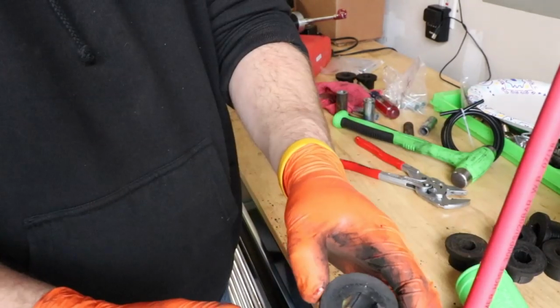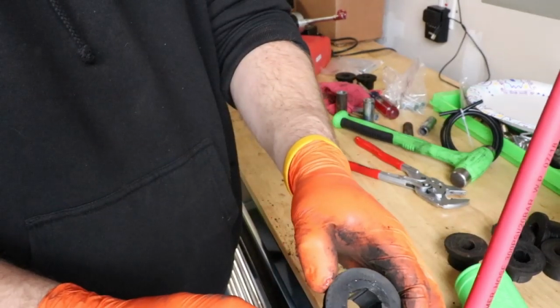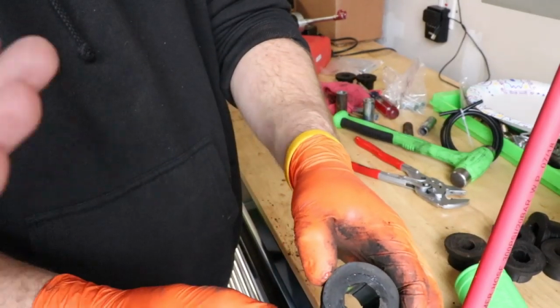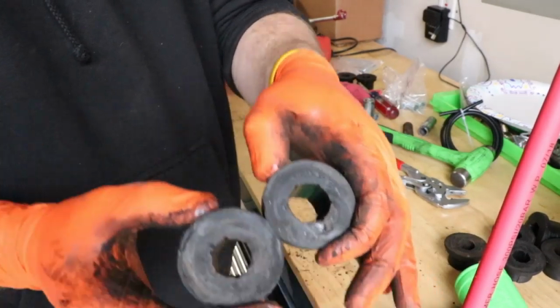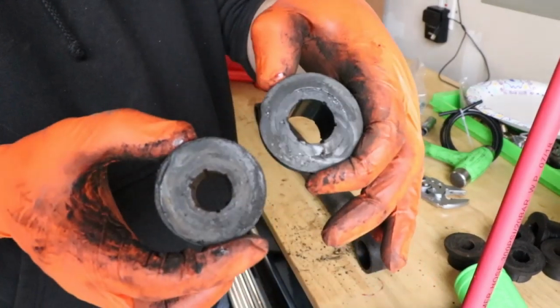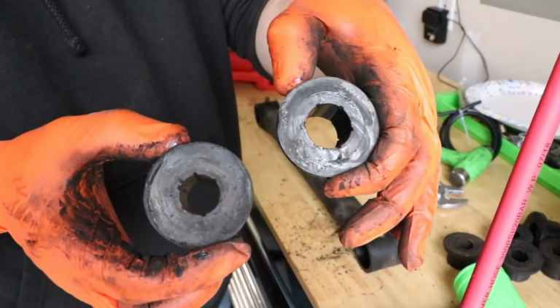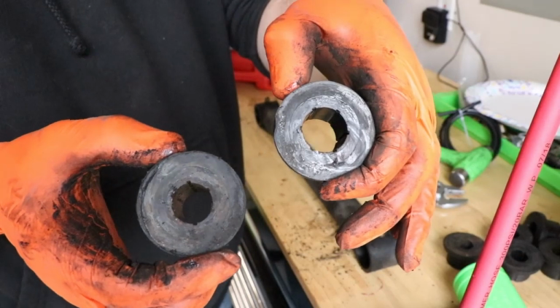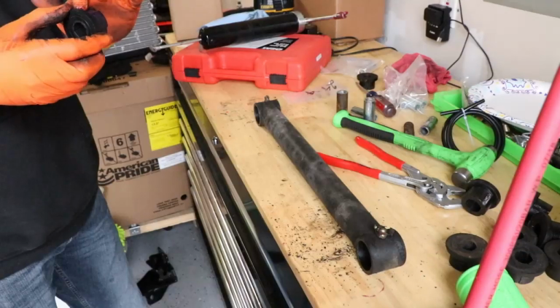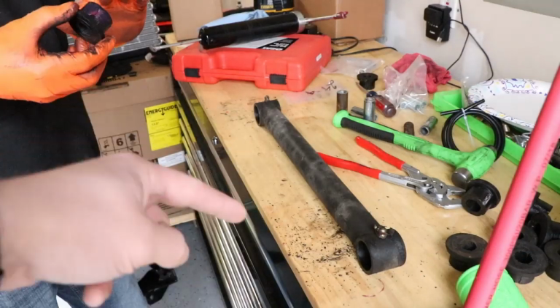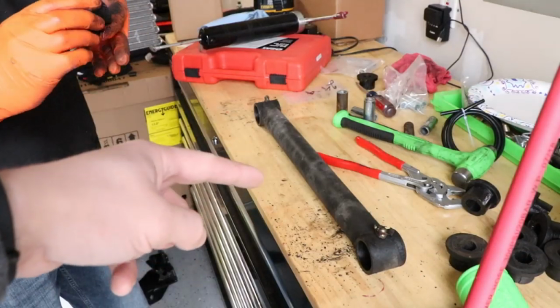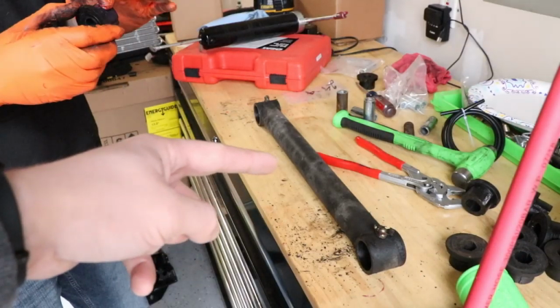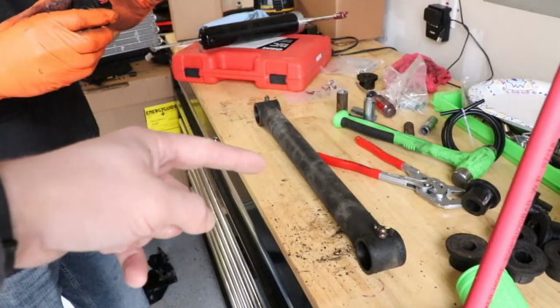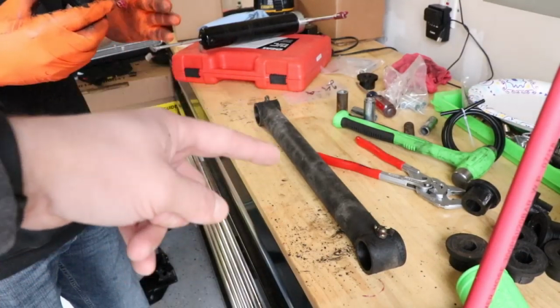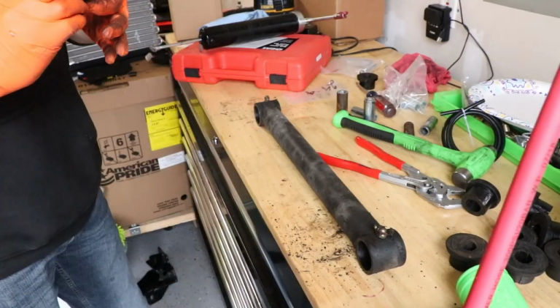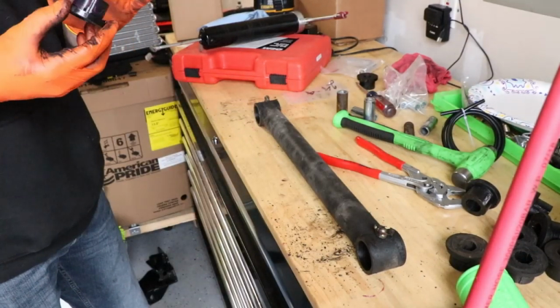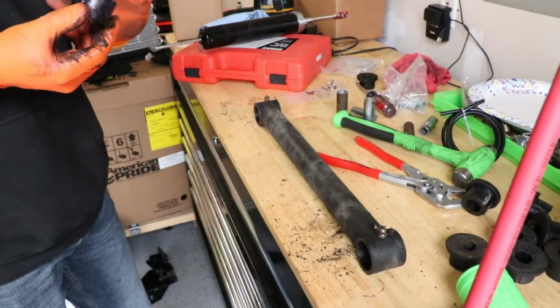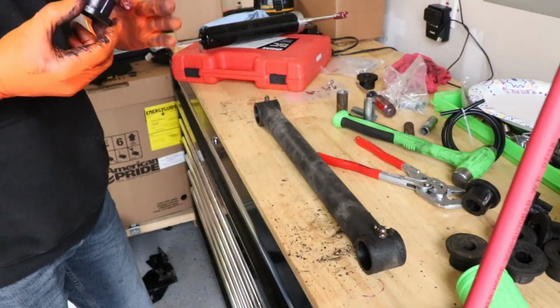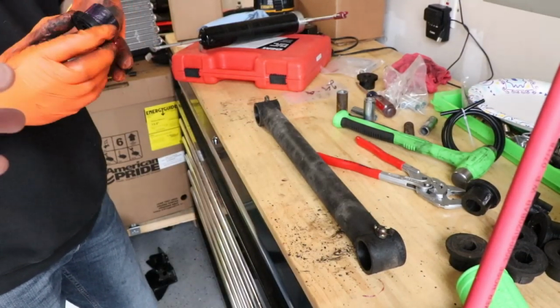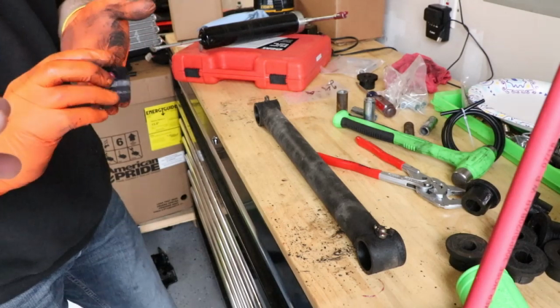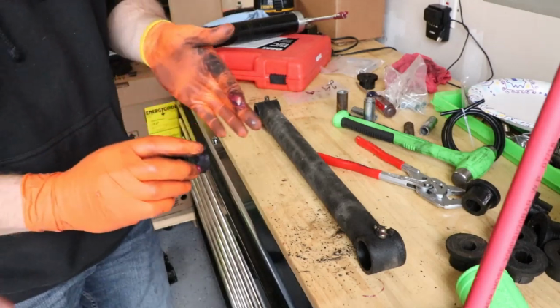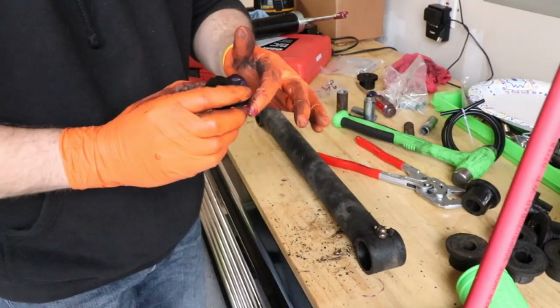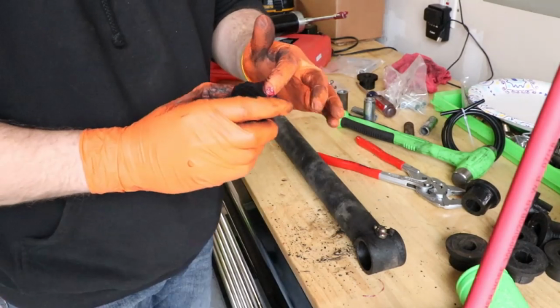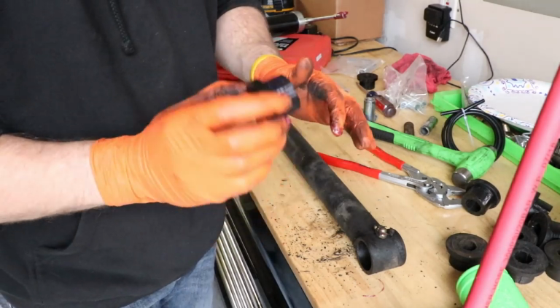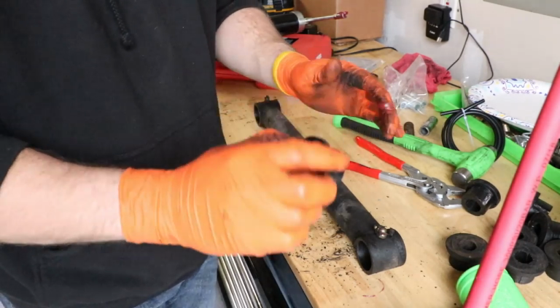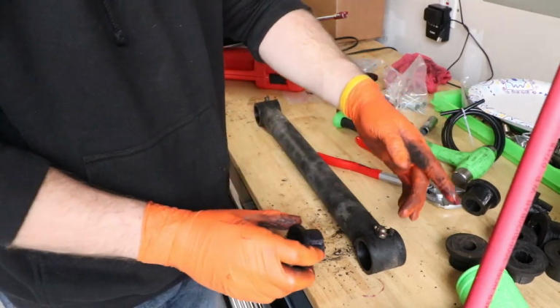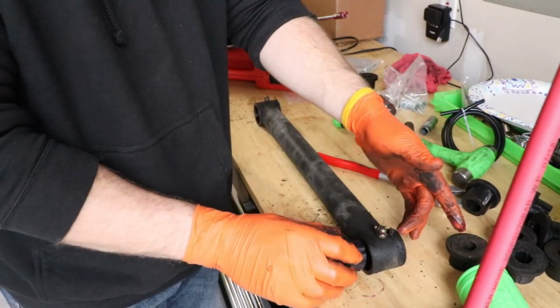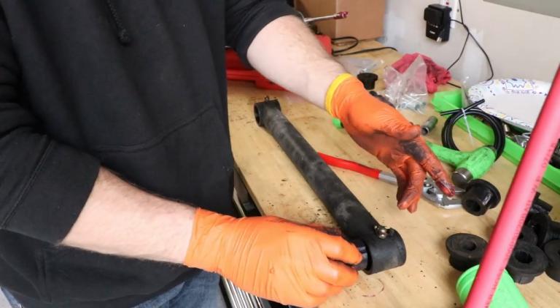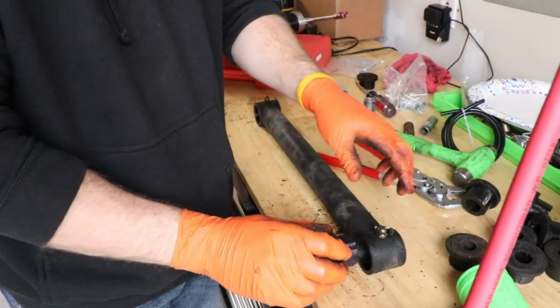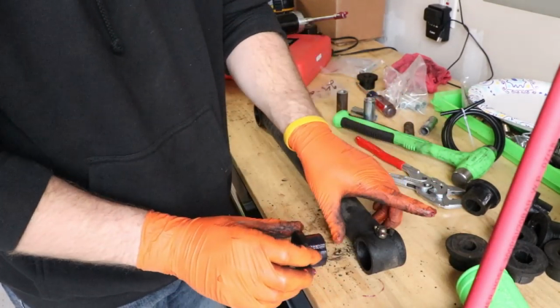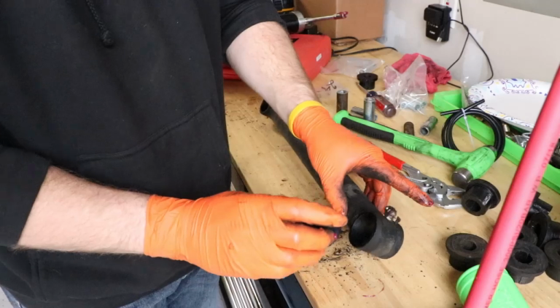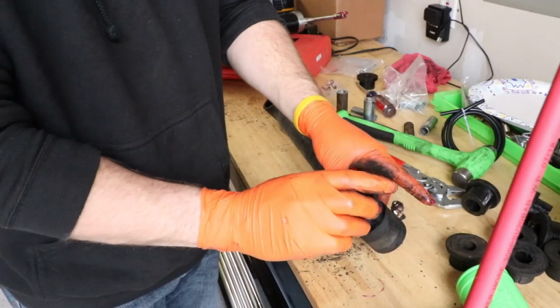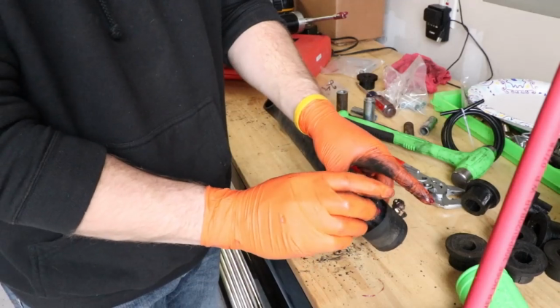You can tell the different sizes. This is the top control arm, which means it's going to be the smaller sleeve size. Is the bushing size the same? The holes are the same size - actually, the holes are different.